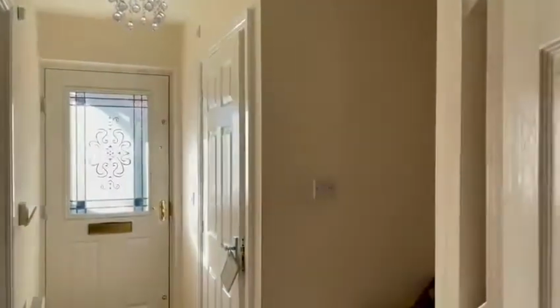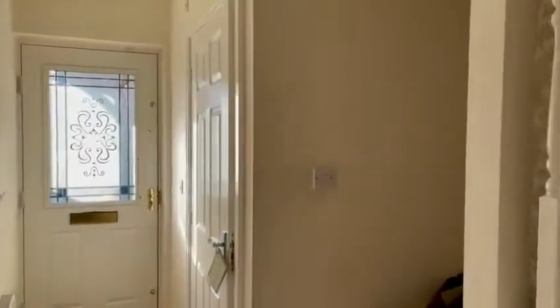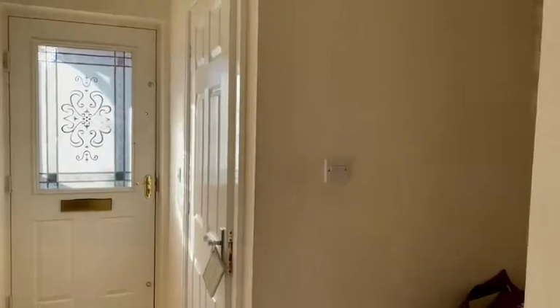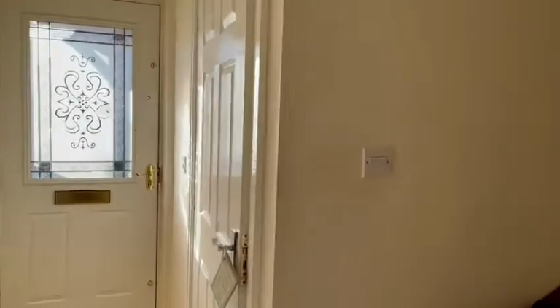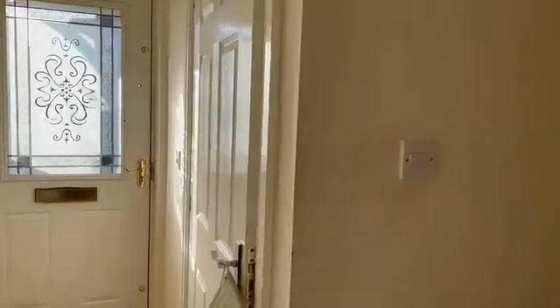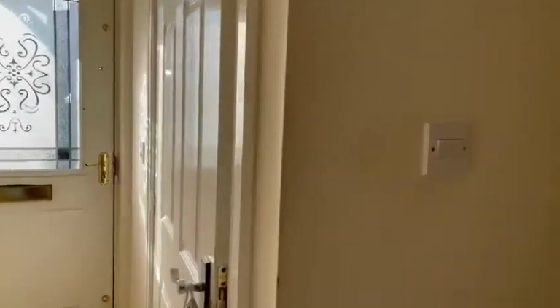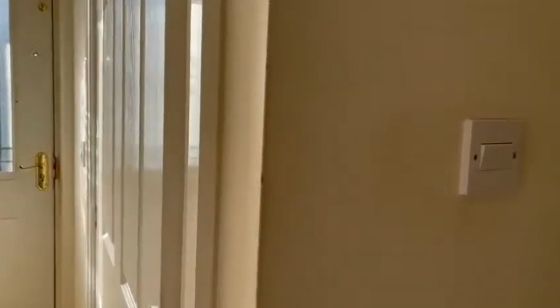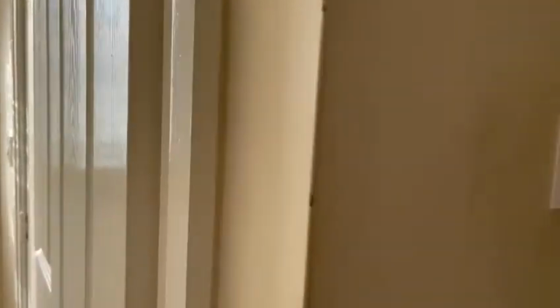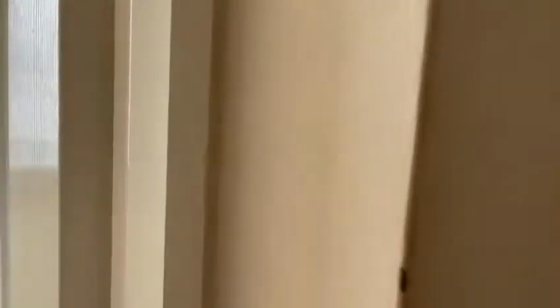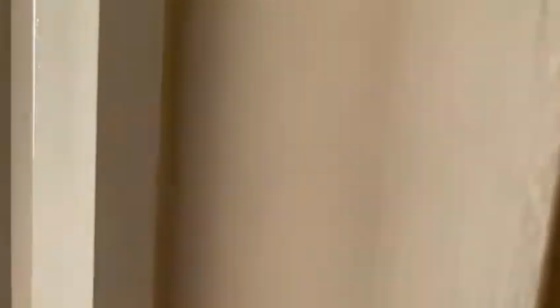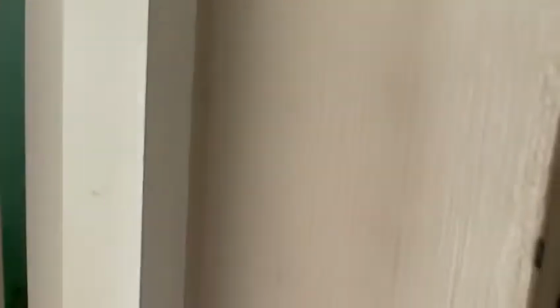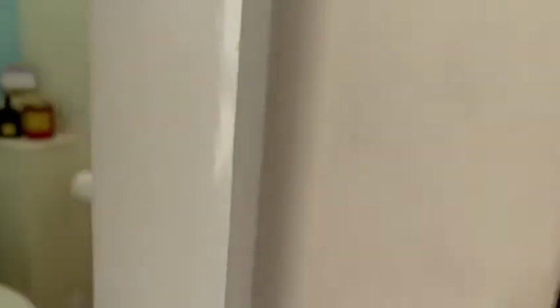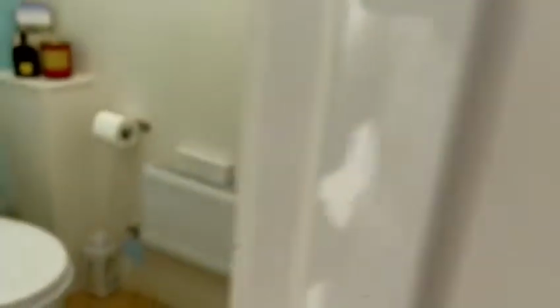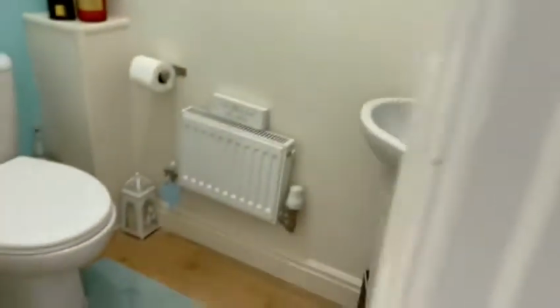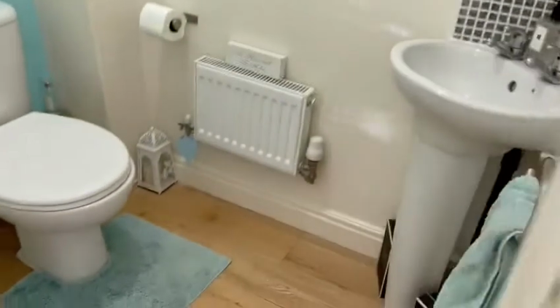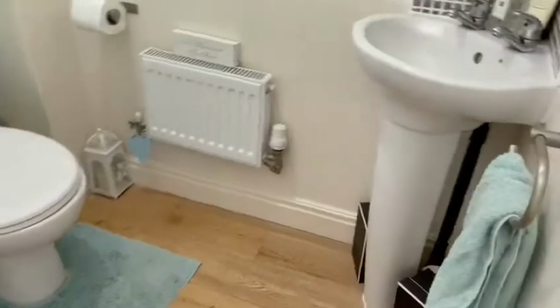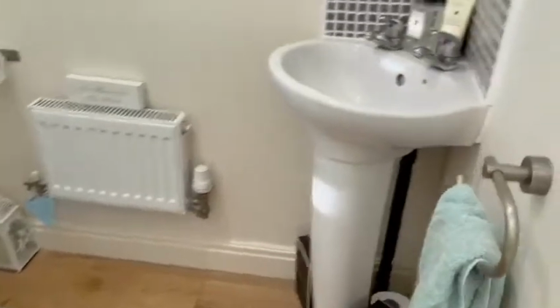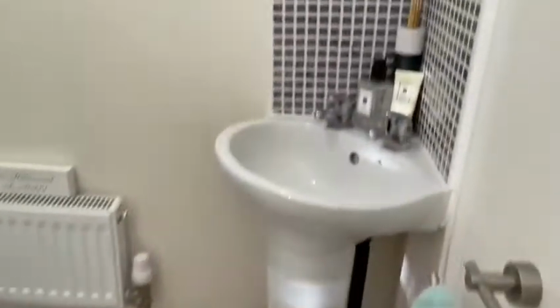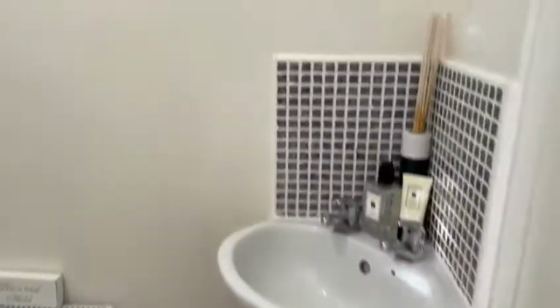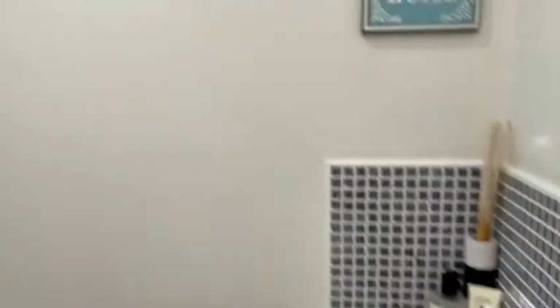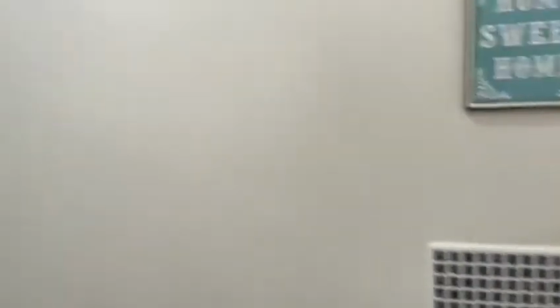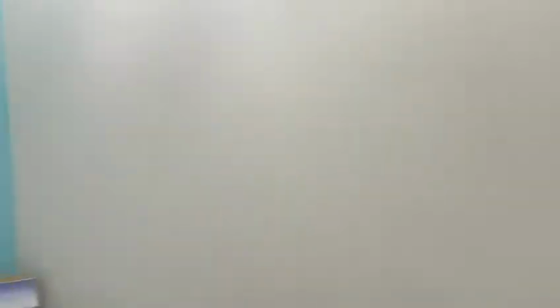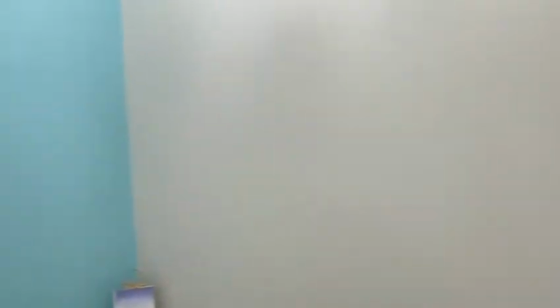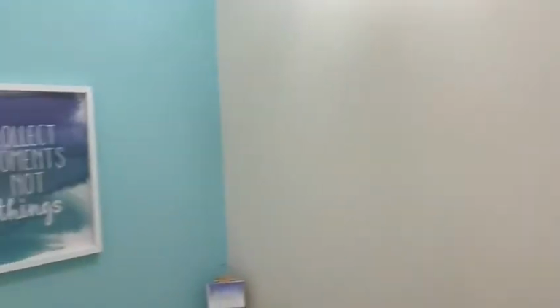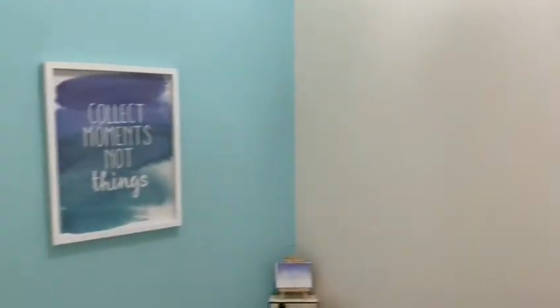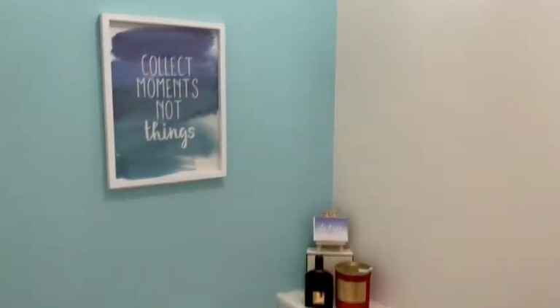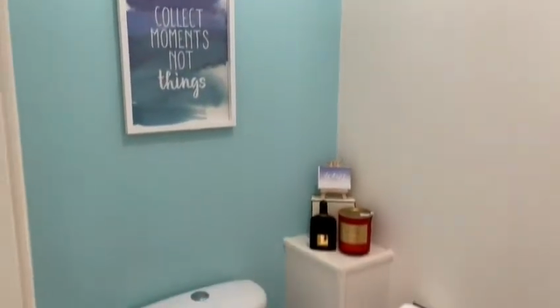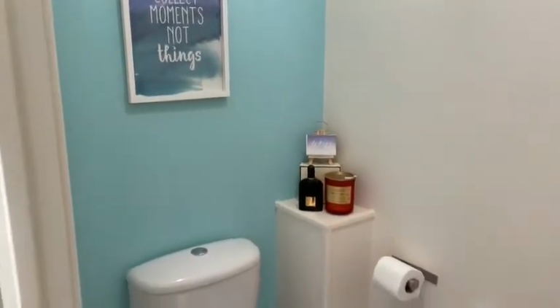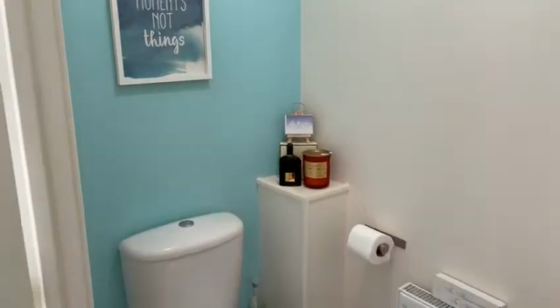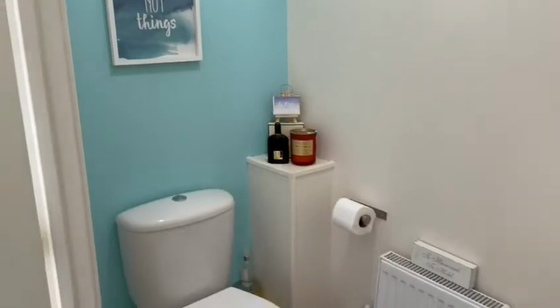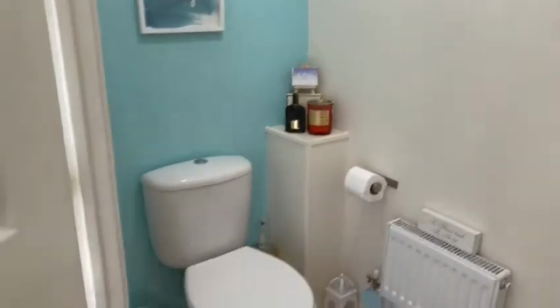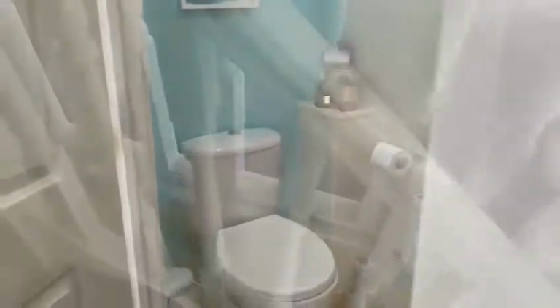Looking into the hallway and into the downstairs WC. As you can see, beautifully decorated. This room is so handy for when you're entertaining — you have a downstairs toilet to use.